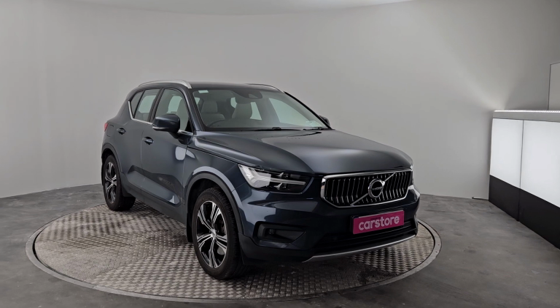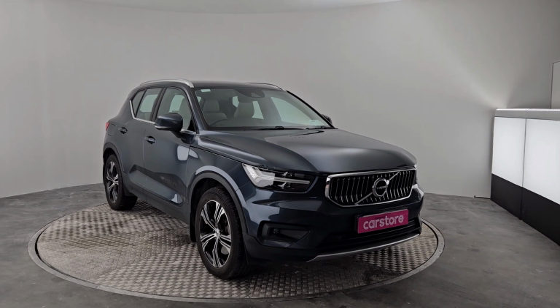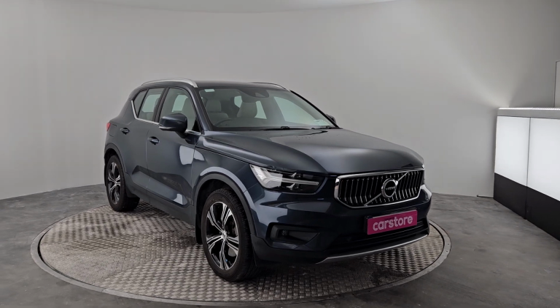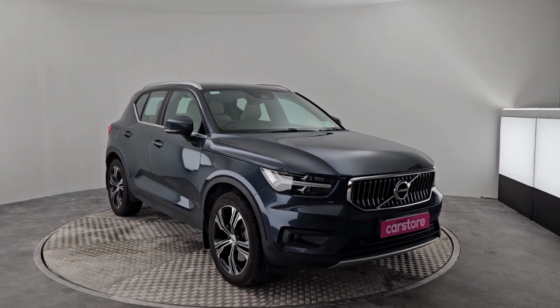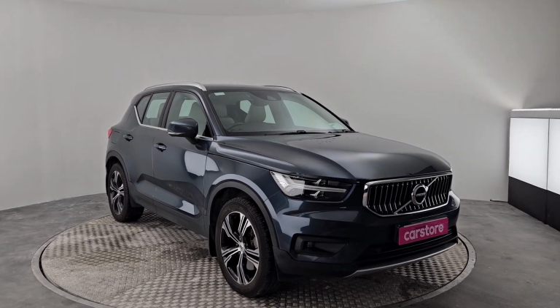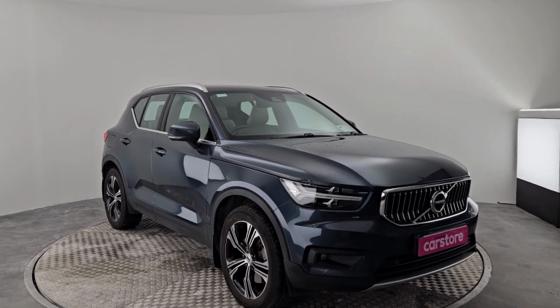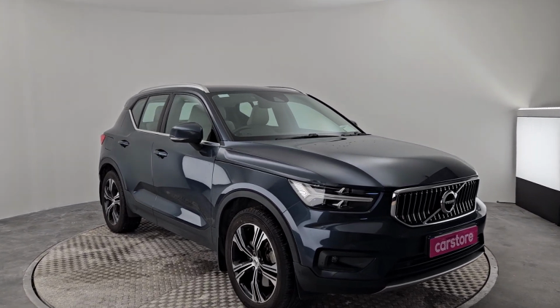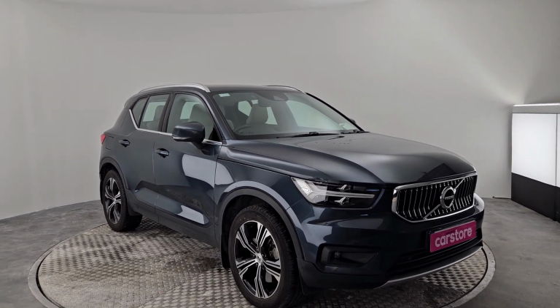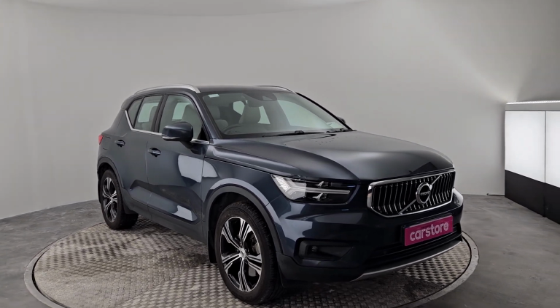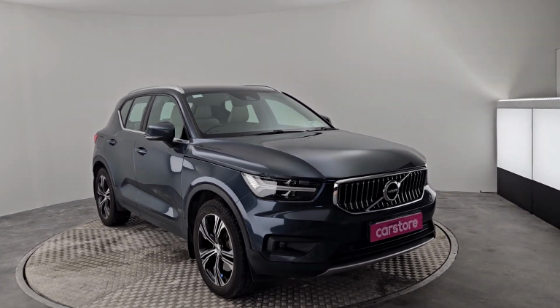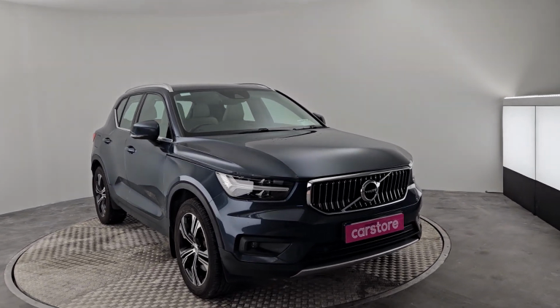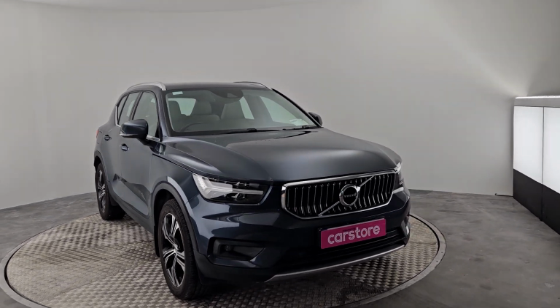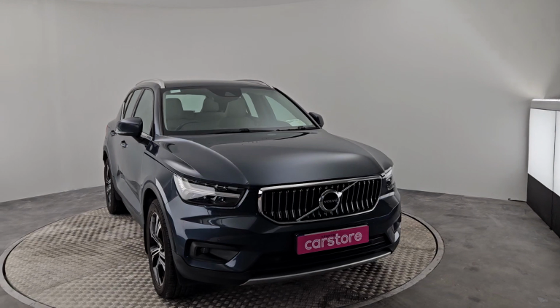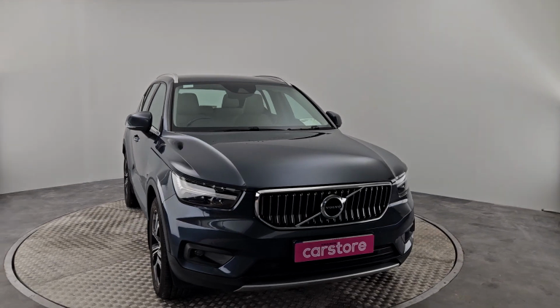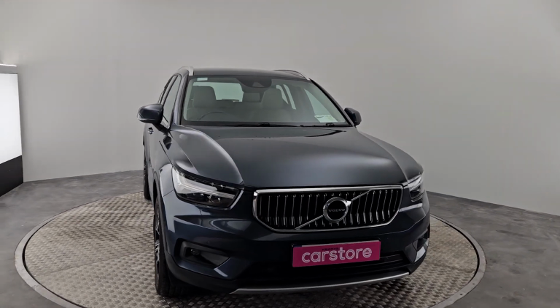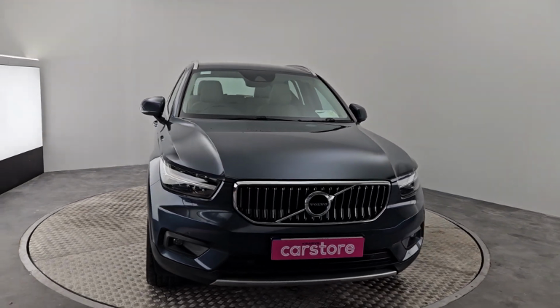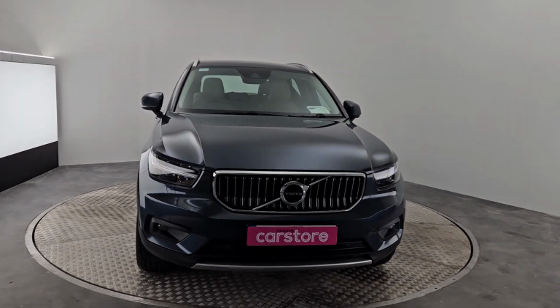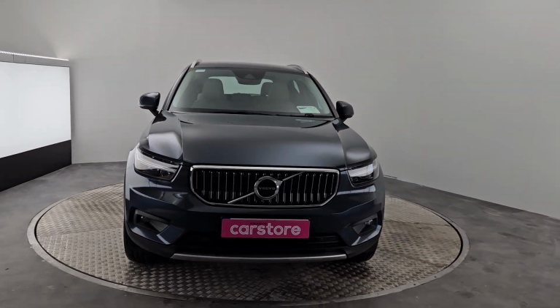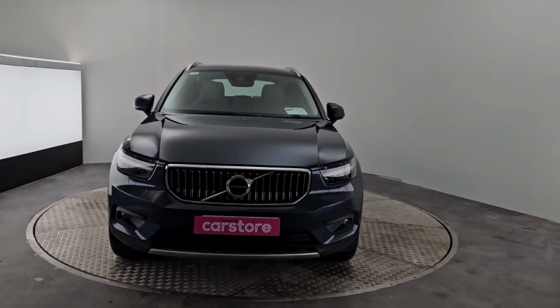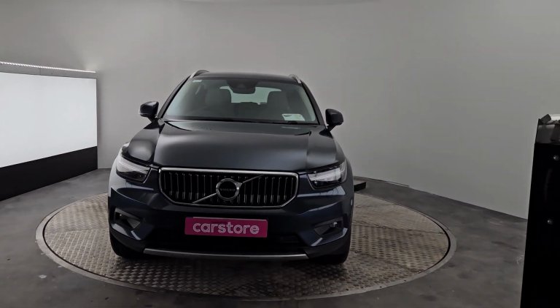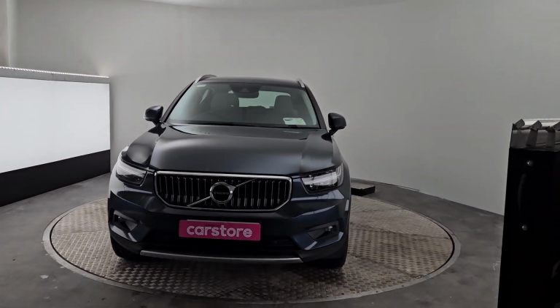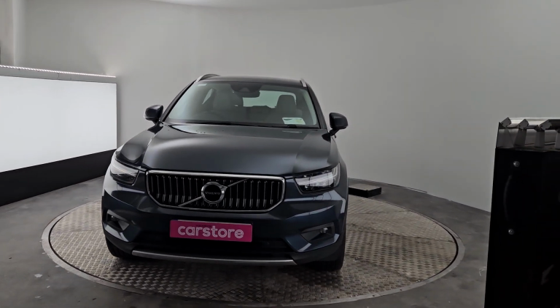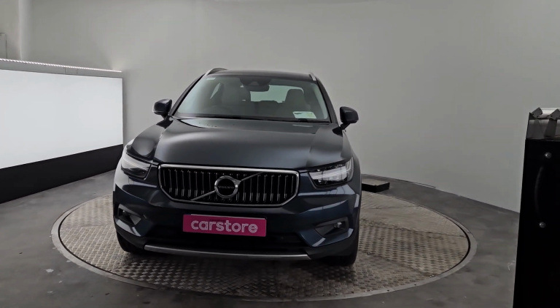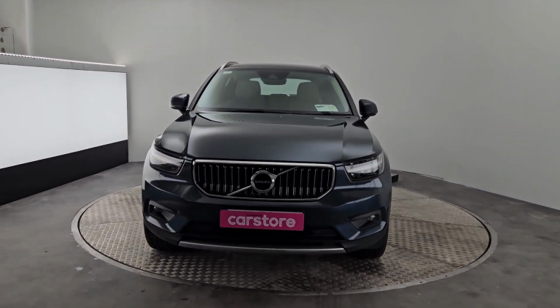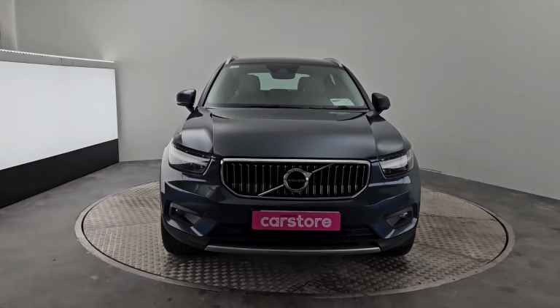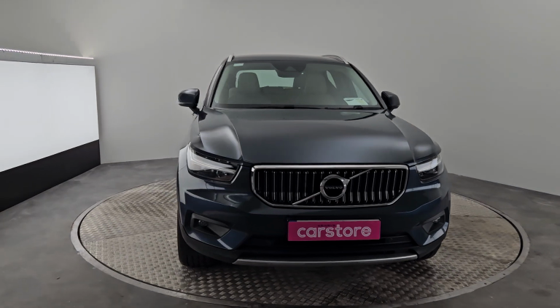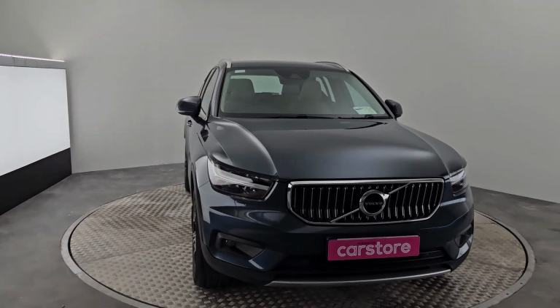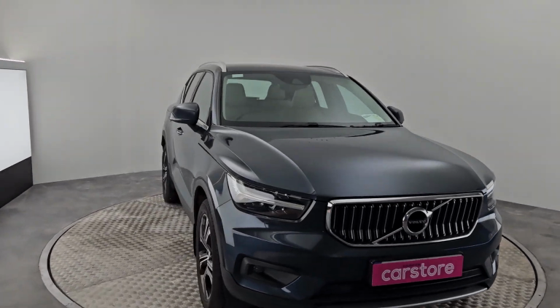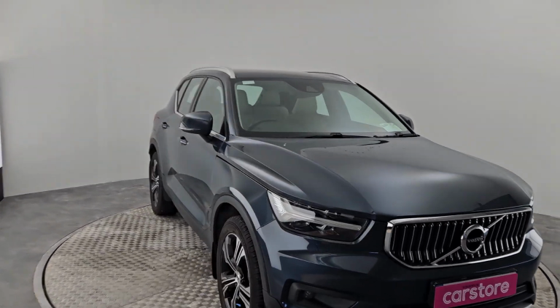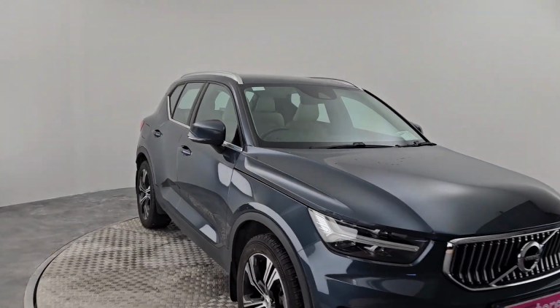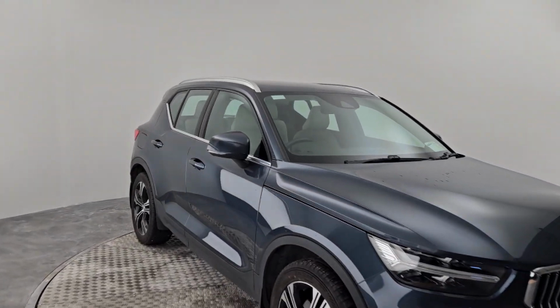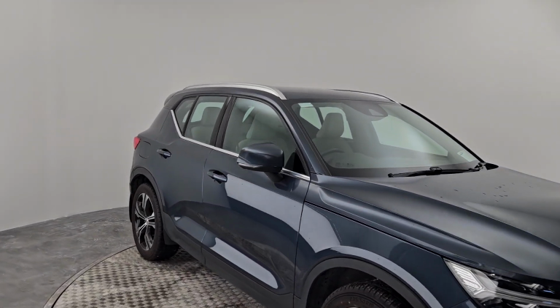Hi guys, John O'Connor here from Kiri's Car Store. Delighted to pop in to show you this beautiful Volvo XC40 that we just got into stock. It's a T5 Inscription, beautiful car finished in lovely metallic with exterior chrome trim around the windows and chrome roof rails.